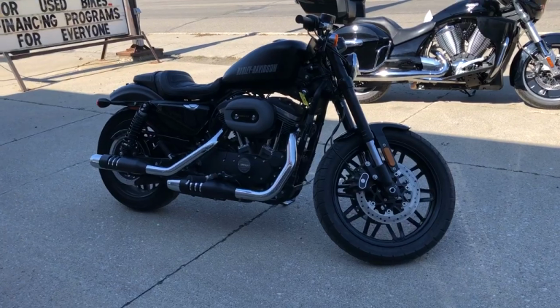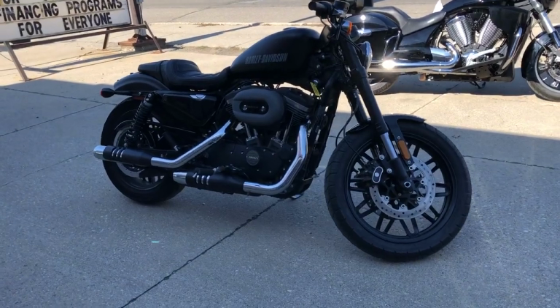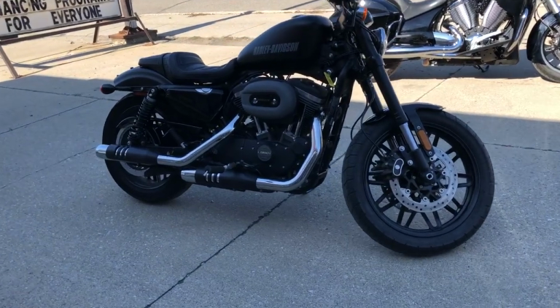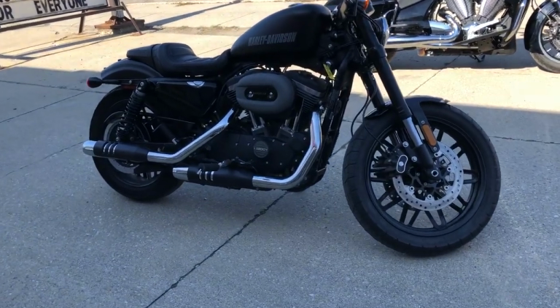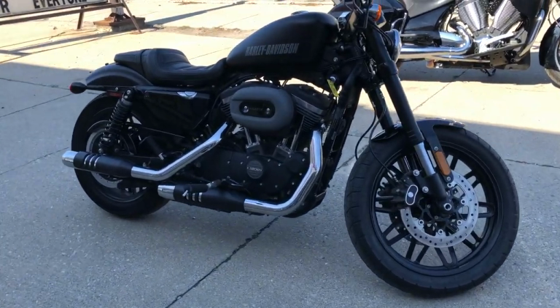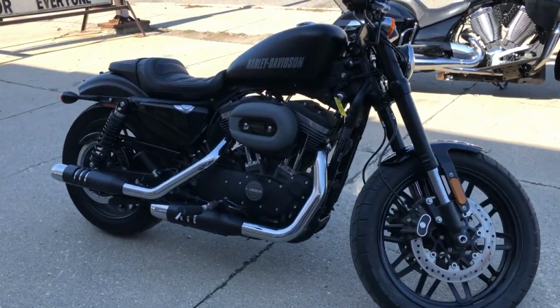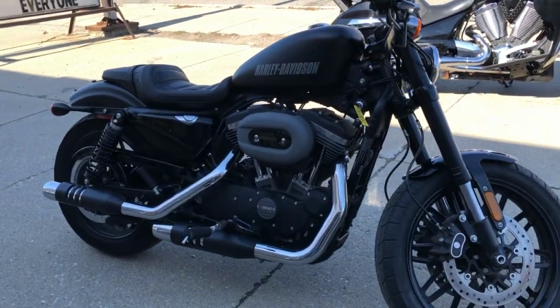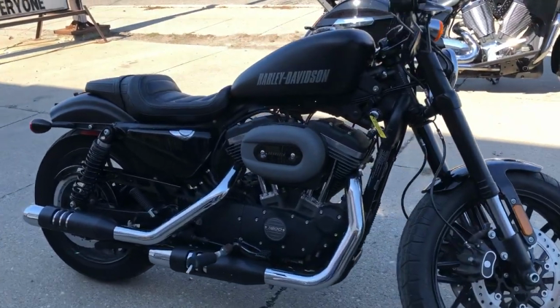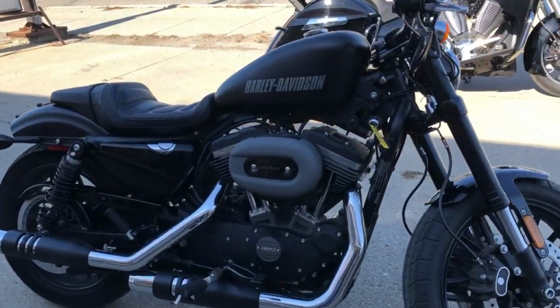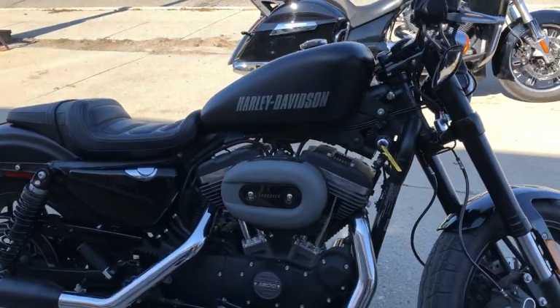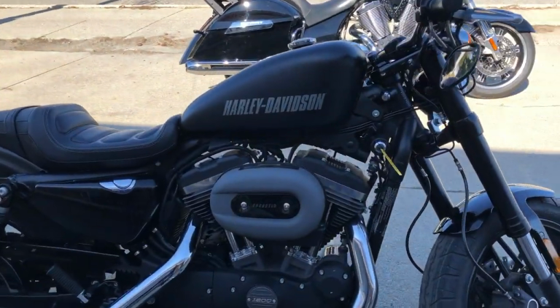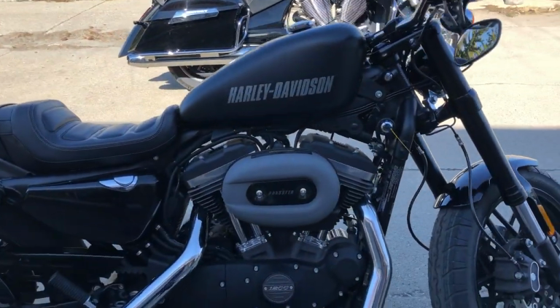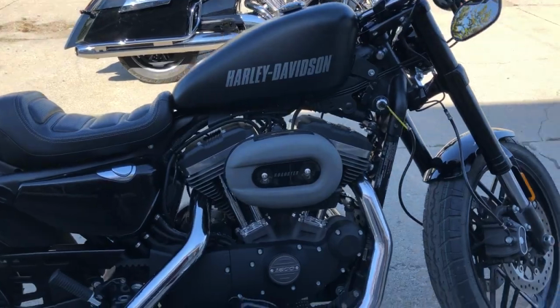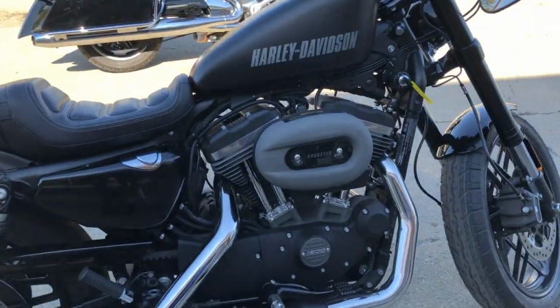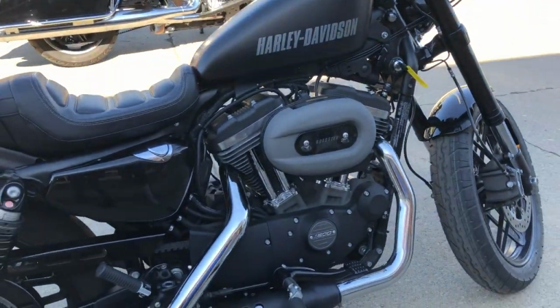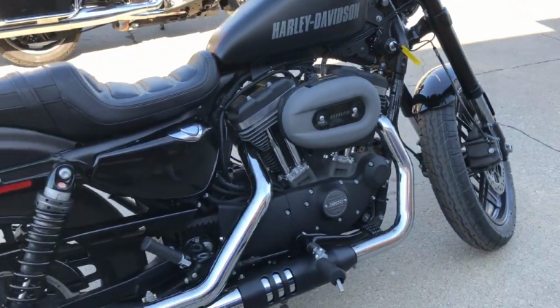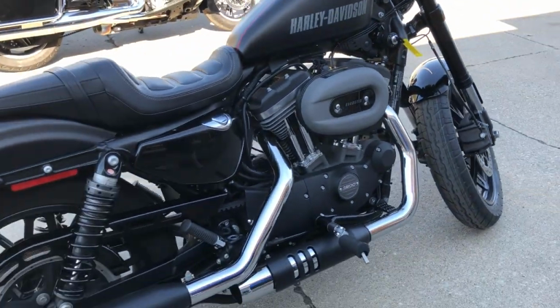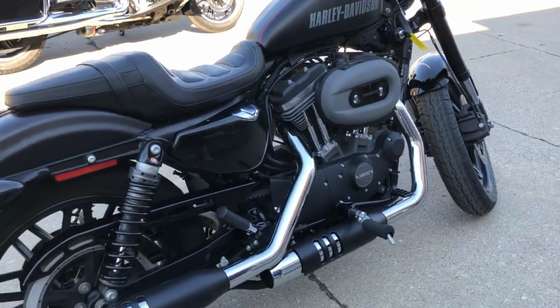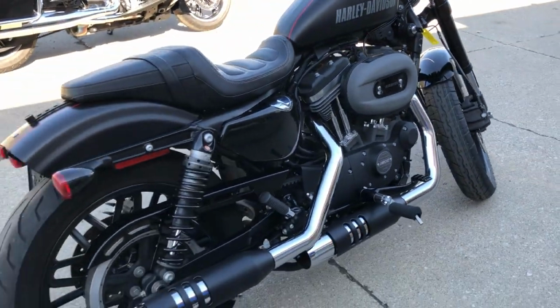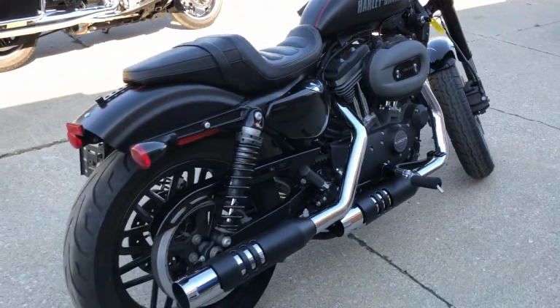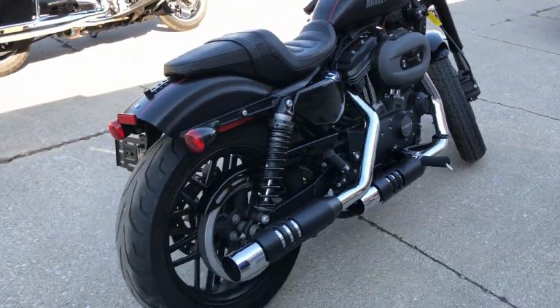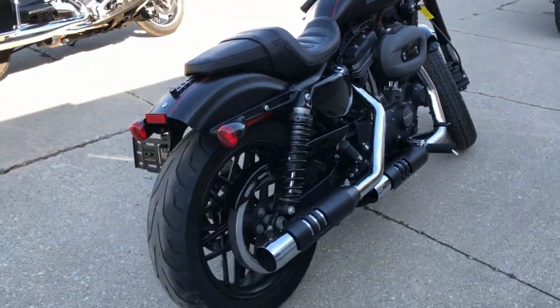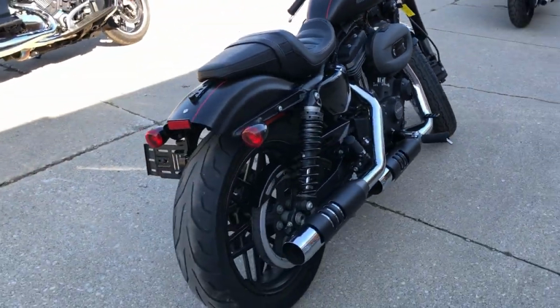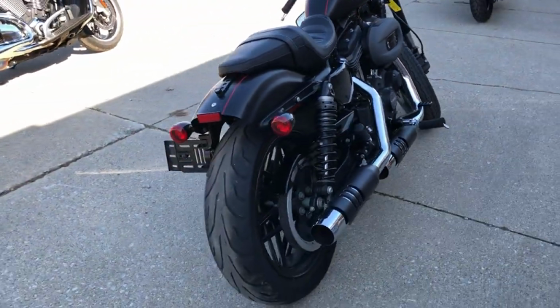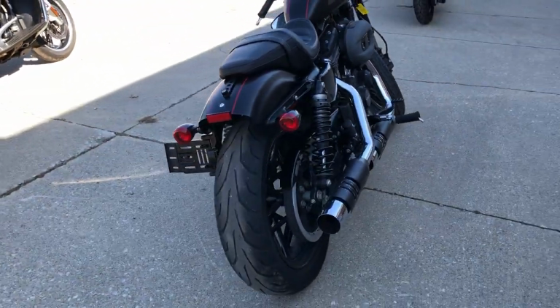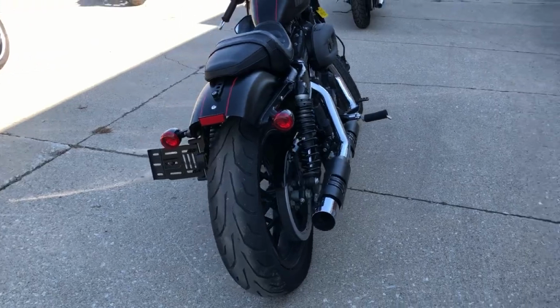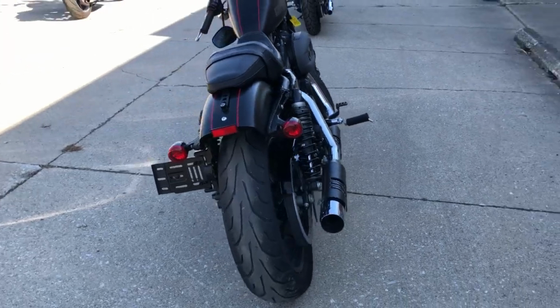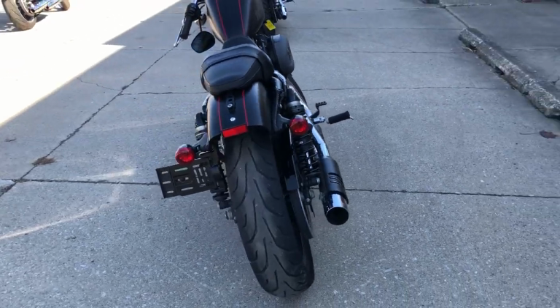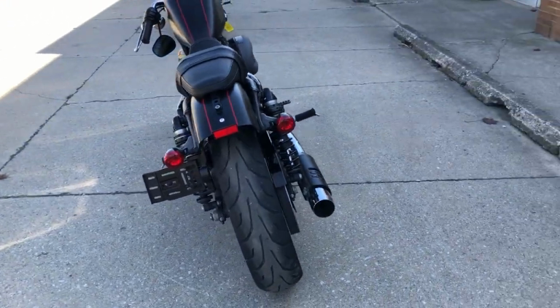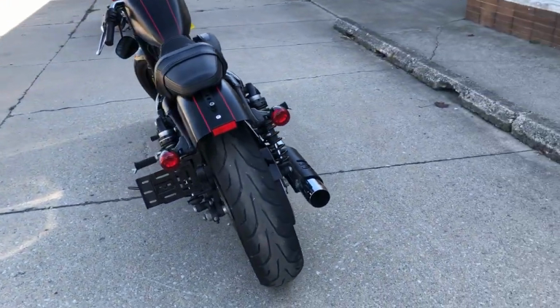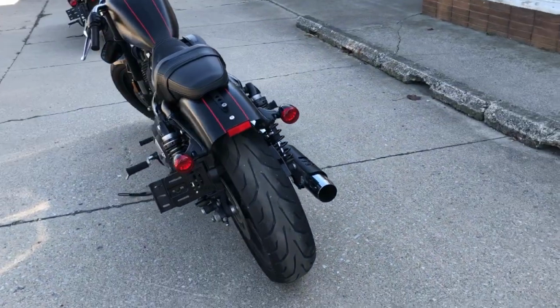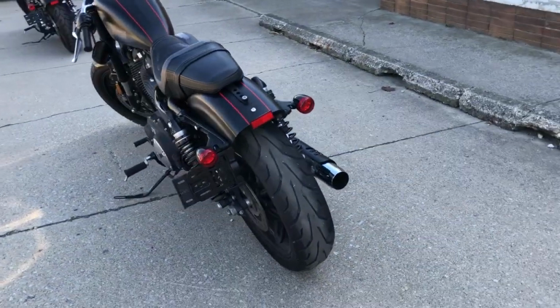Hey guys, ApprovalPowerSports.com here doing some videos on some bikes that just came in. How about this one? It's a 2016 Harley Roadster for sale. Only 4,056 miles — you heard it right, 4,056 miles.